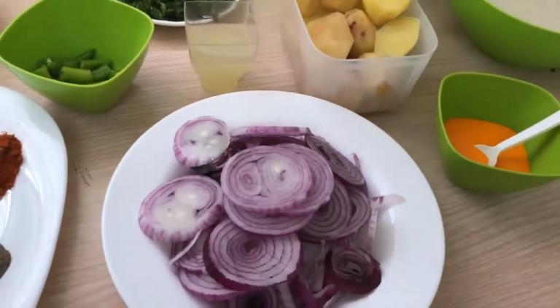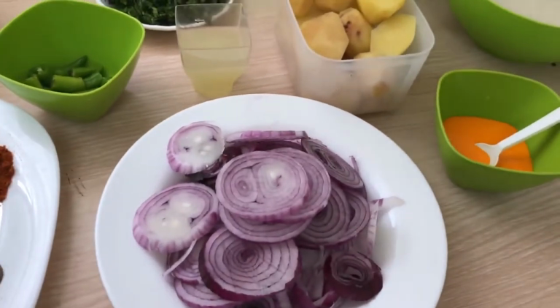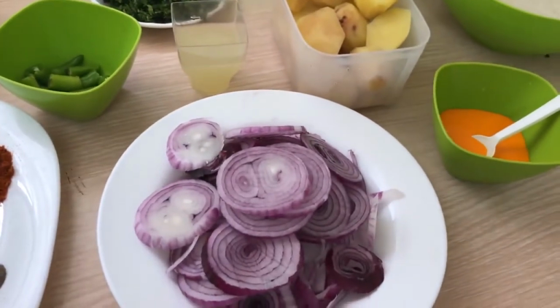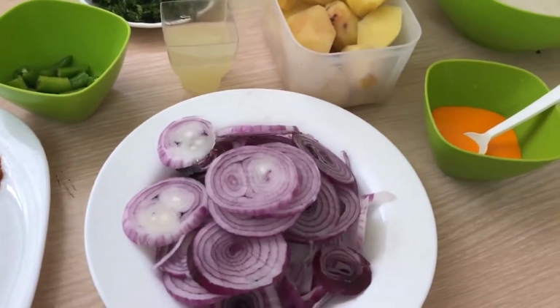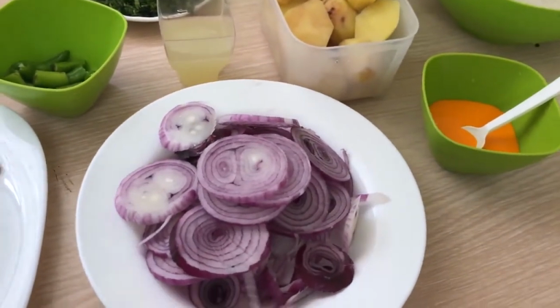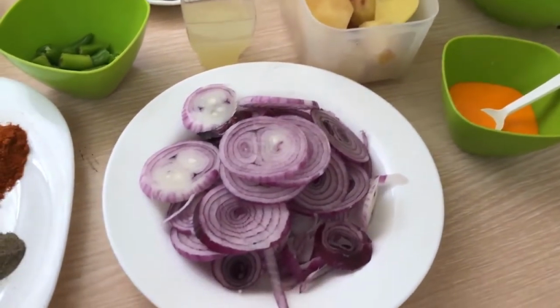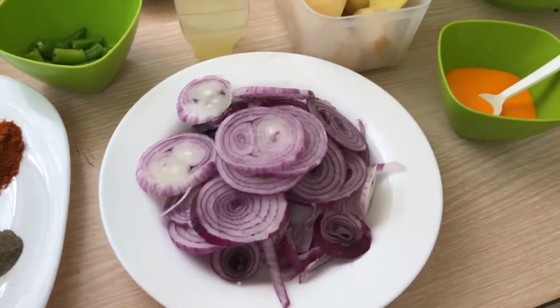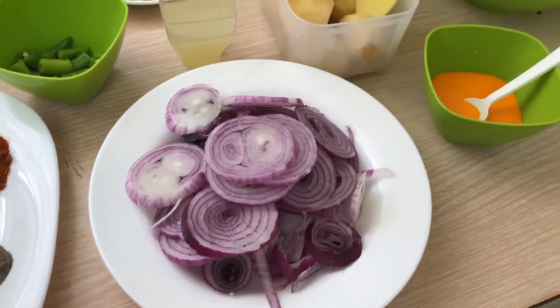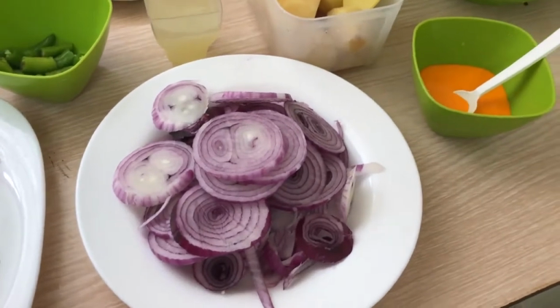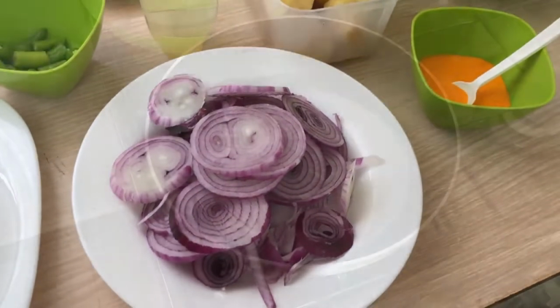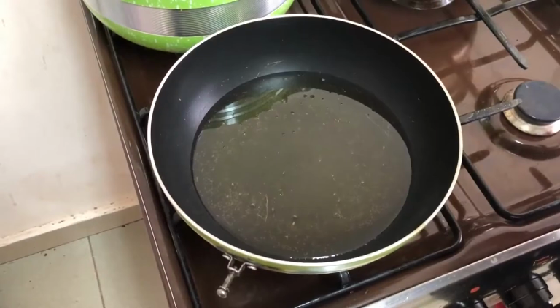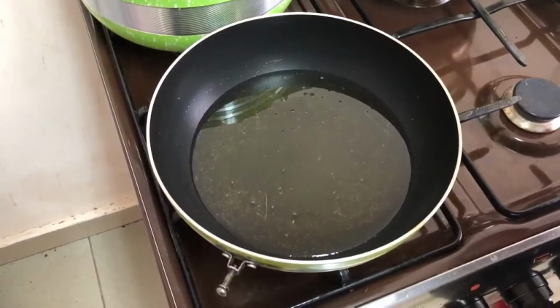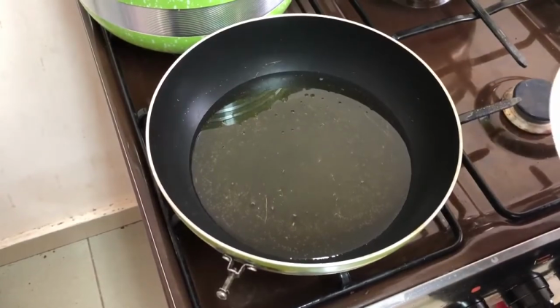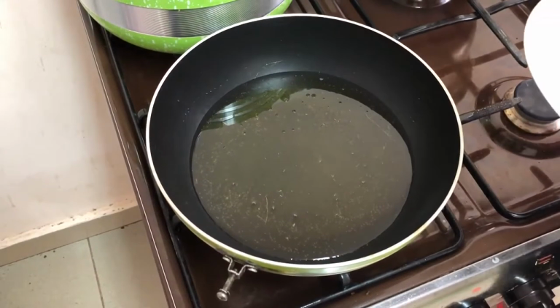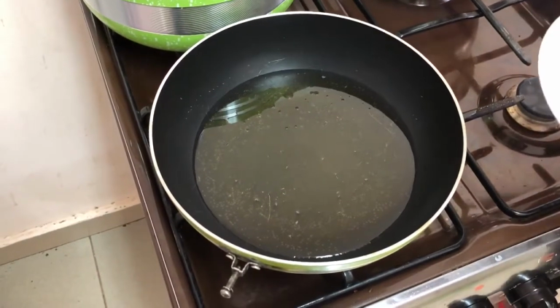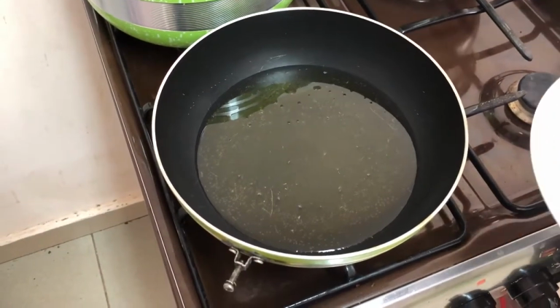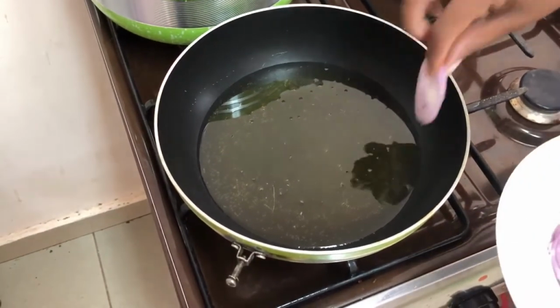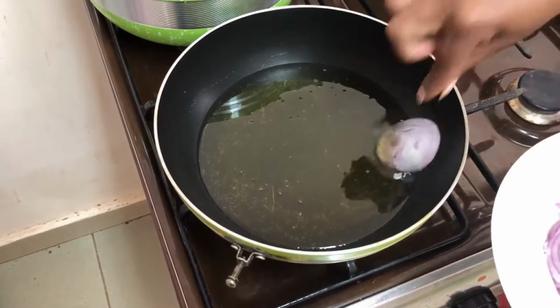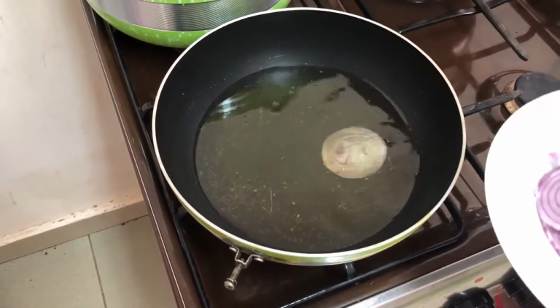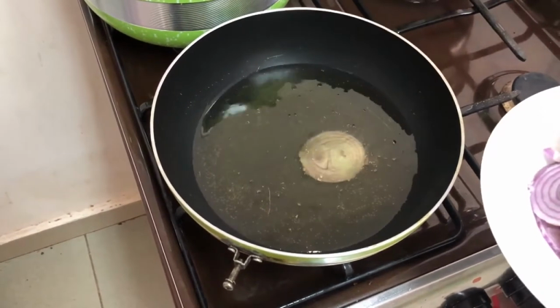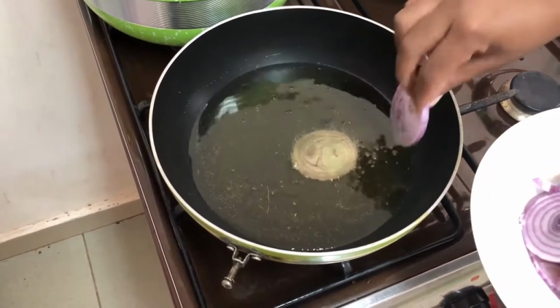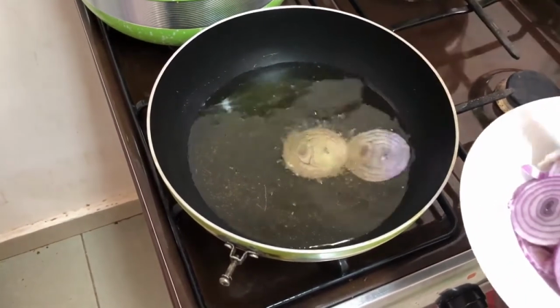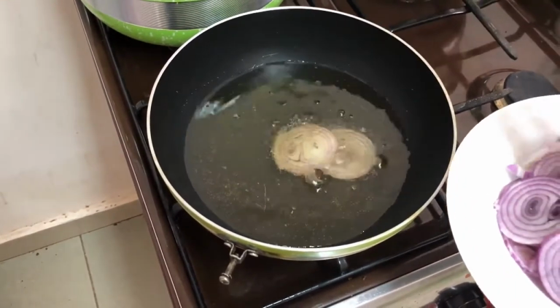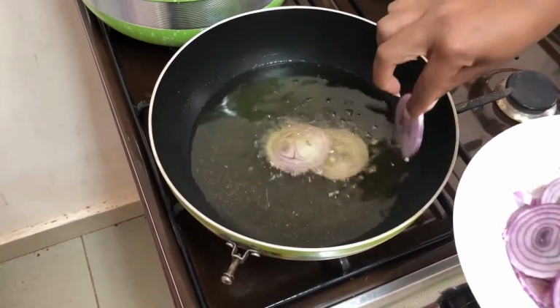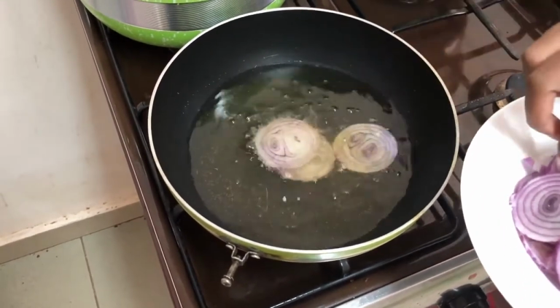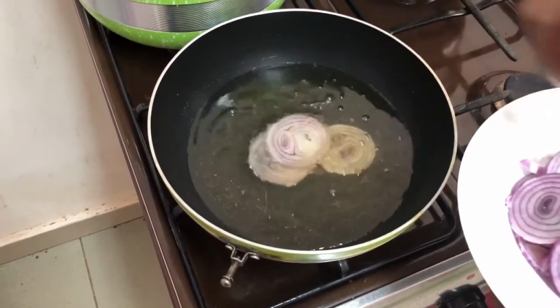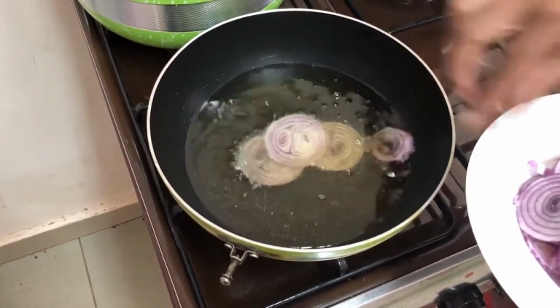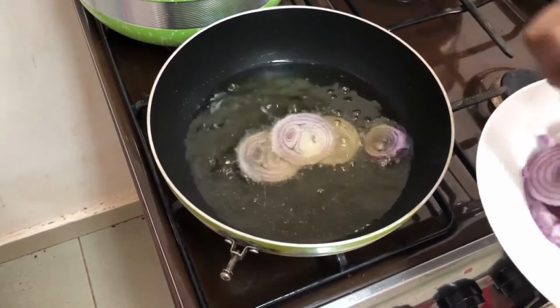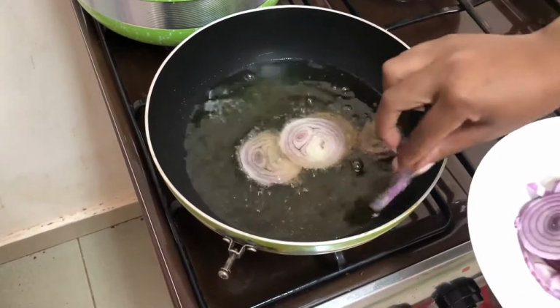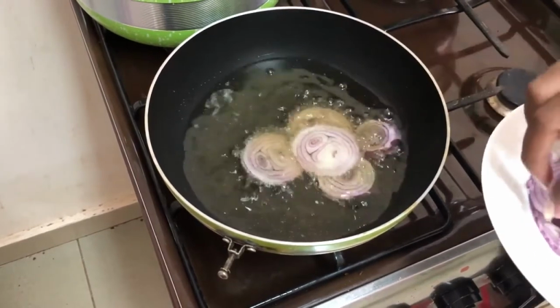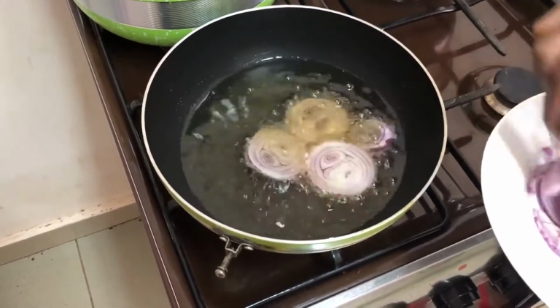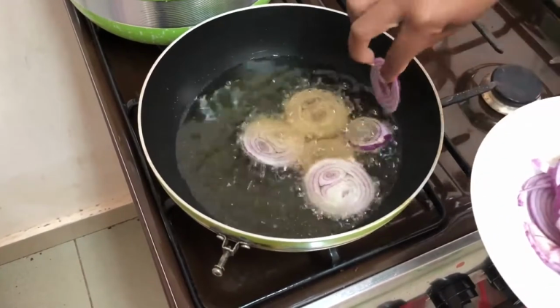First I'm going to start with the onions — I have to fry the onions. In a pan I'll have my onions so that I can fry them. I'll fry them until they are golden brown.